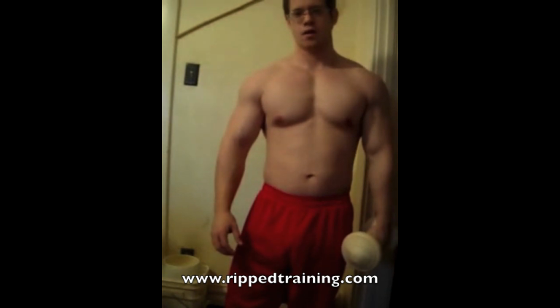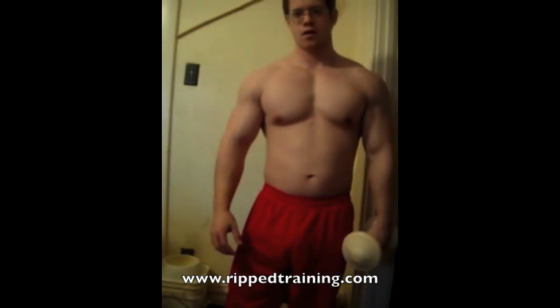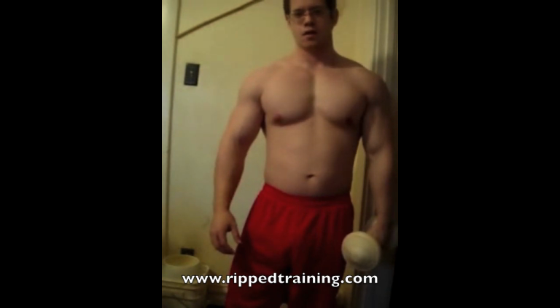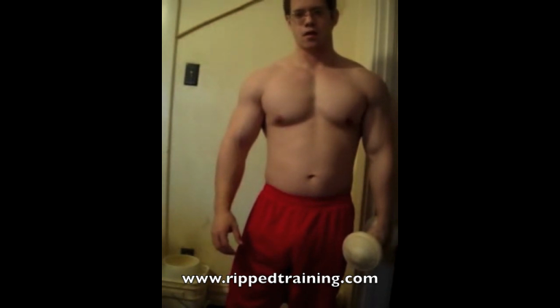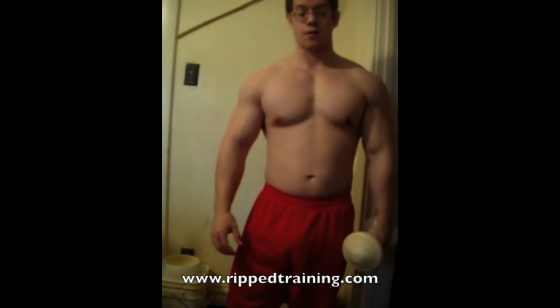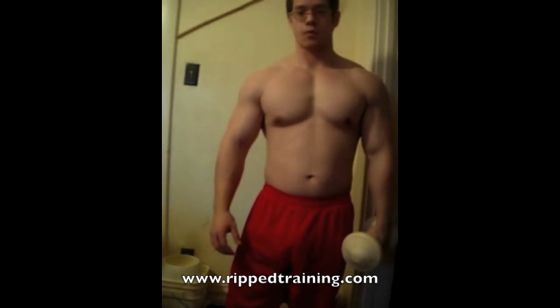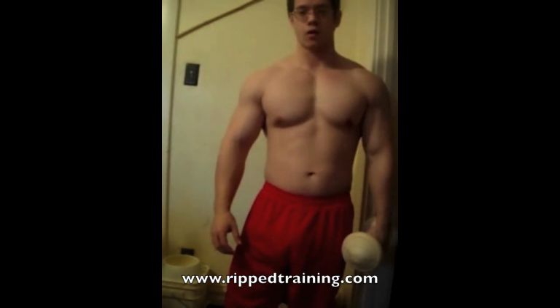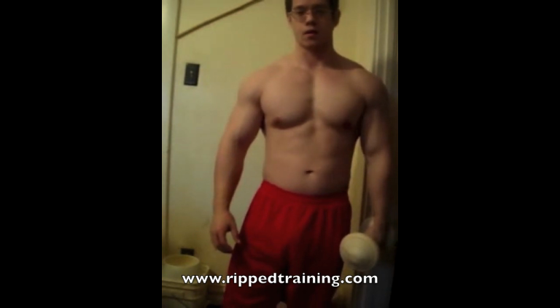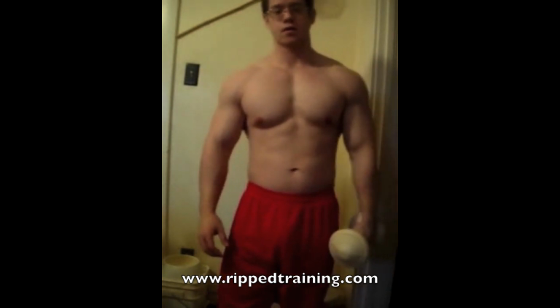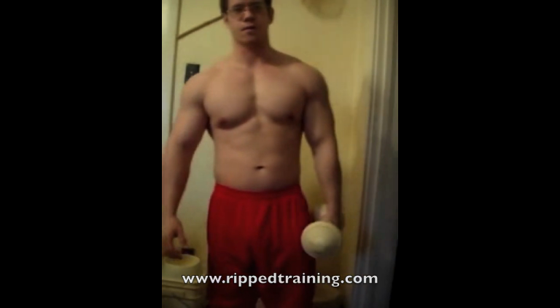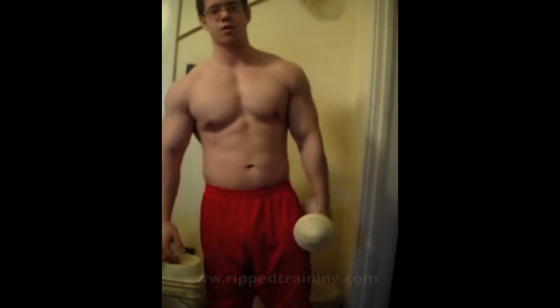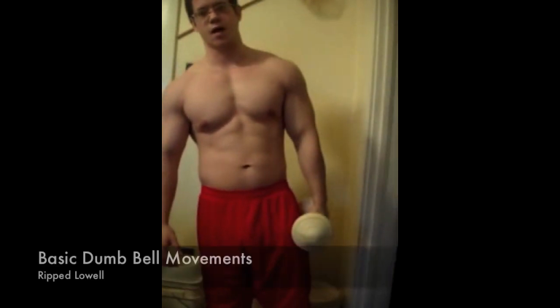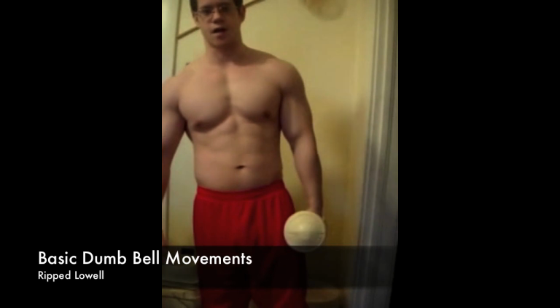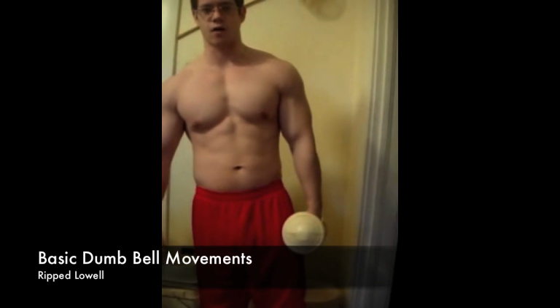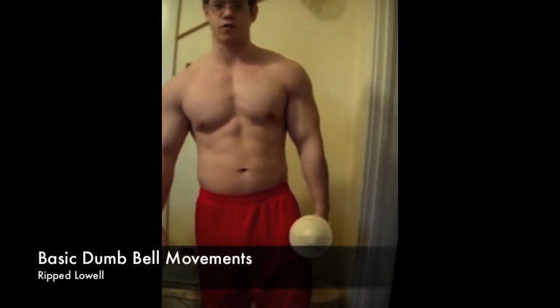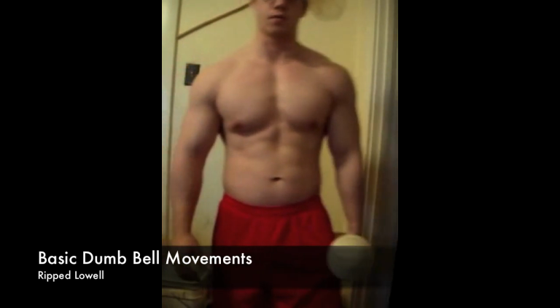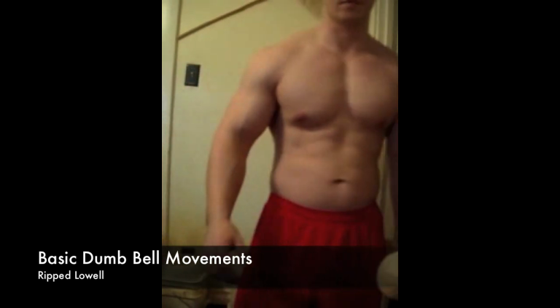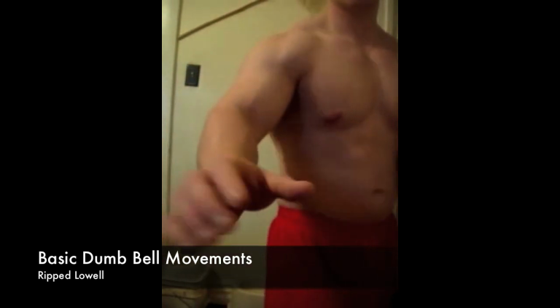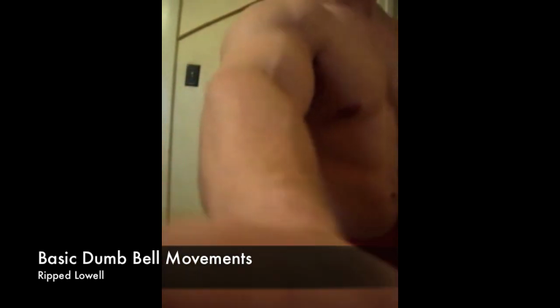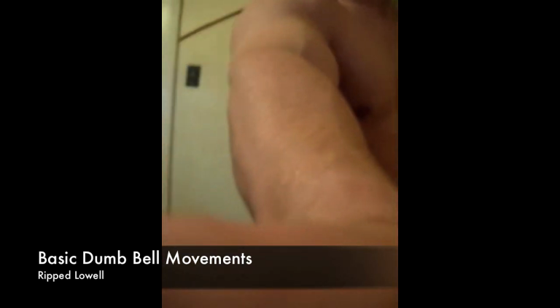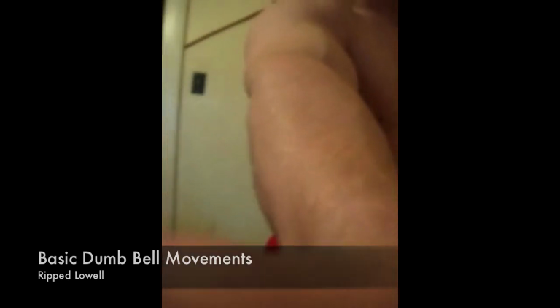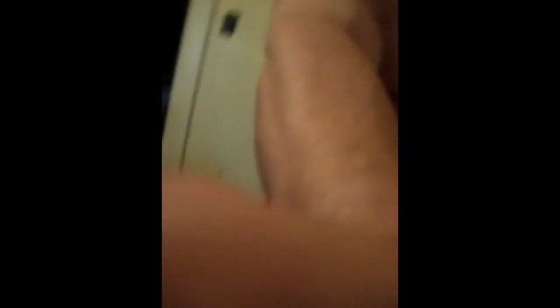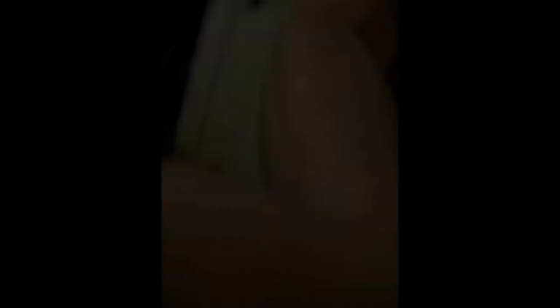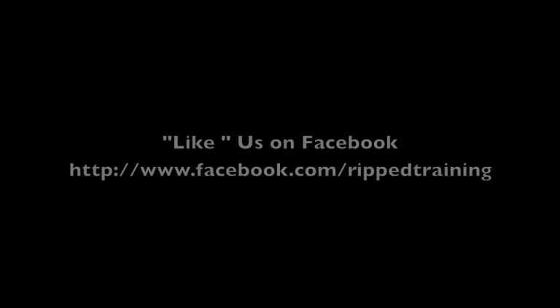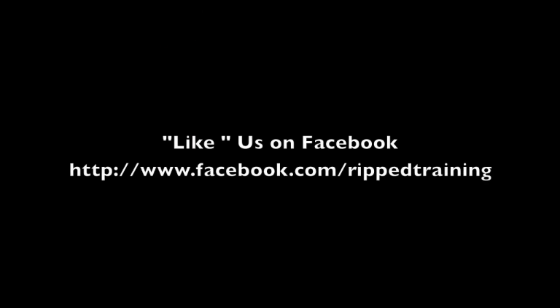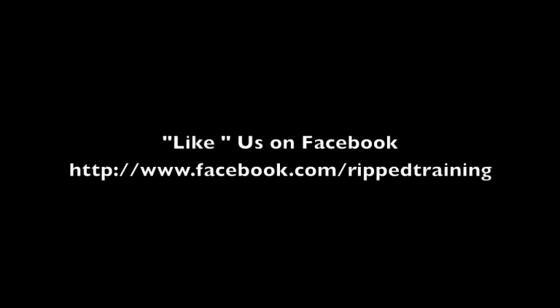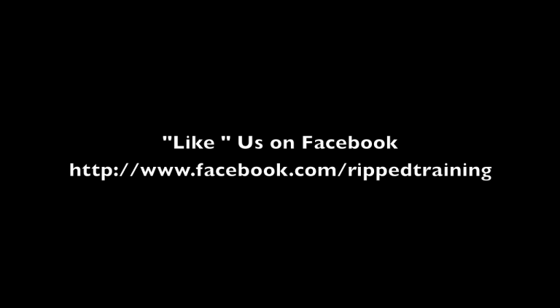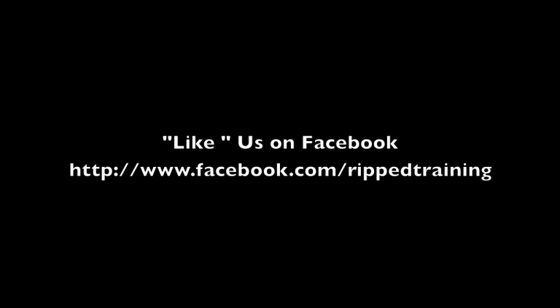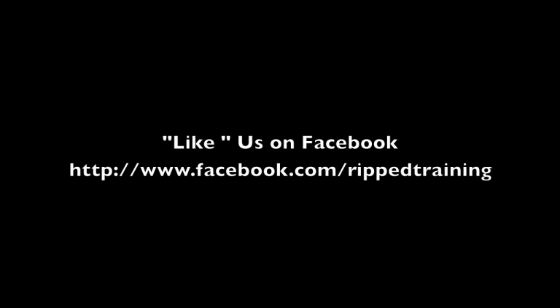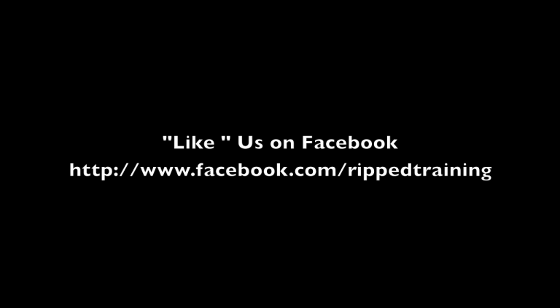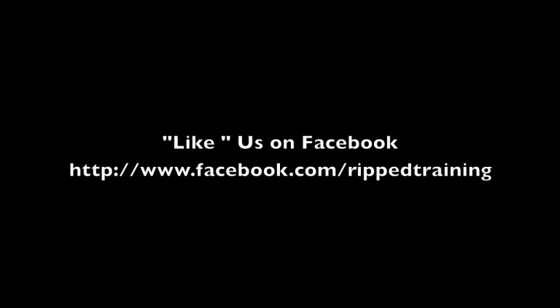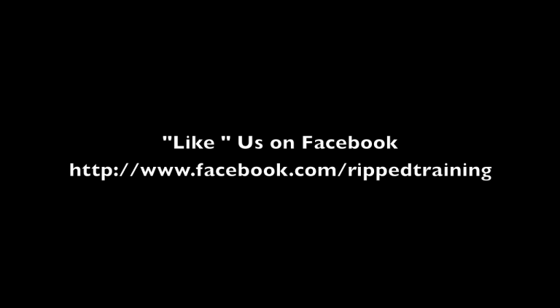You may want to do 3 sets of each of these, maybe 10 to 12 reps. If you're just beginning, make sure you've got the form down correctly first.